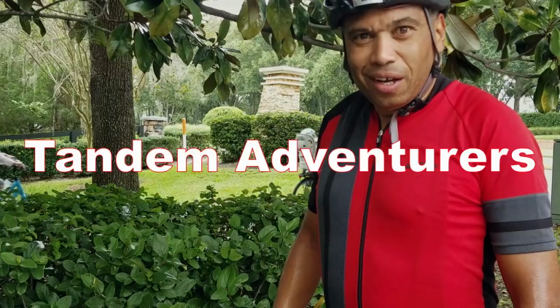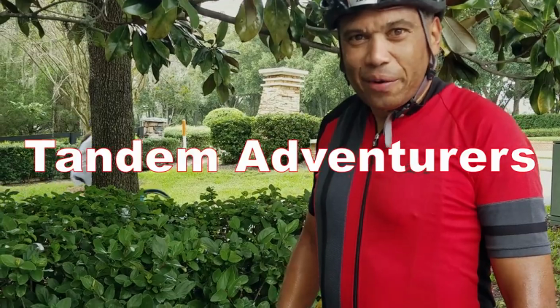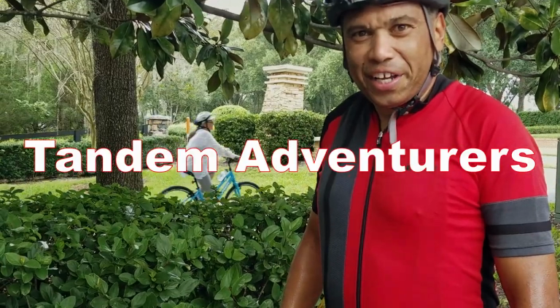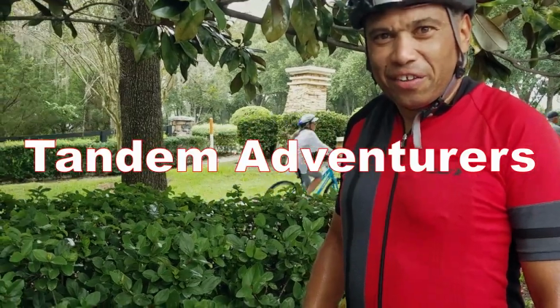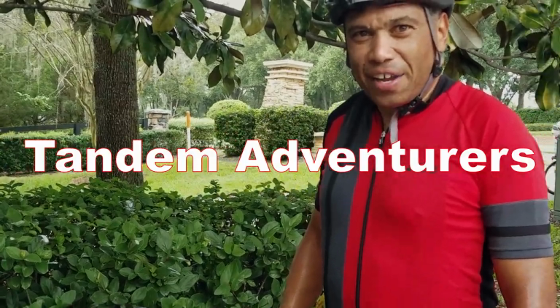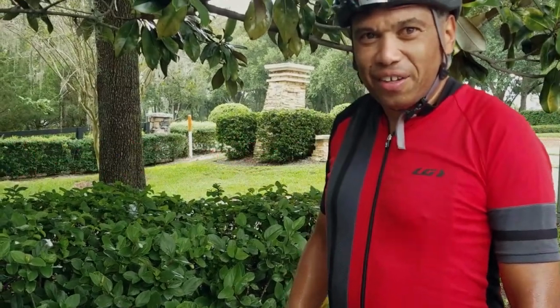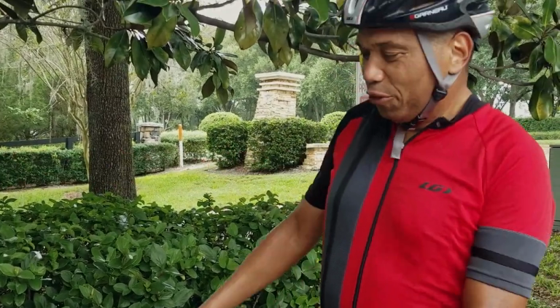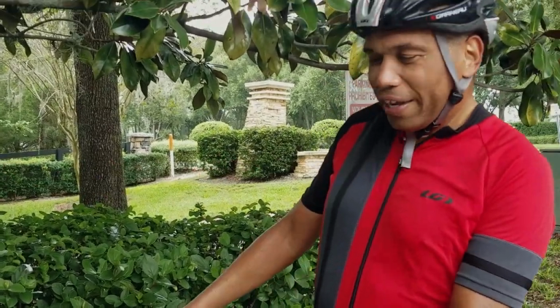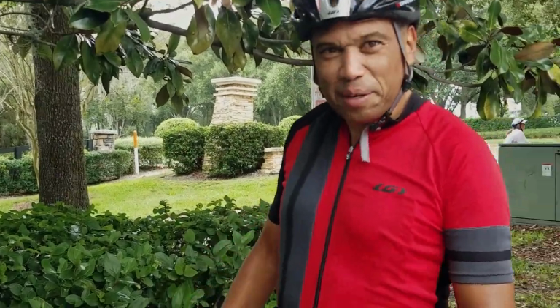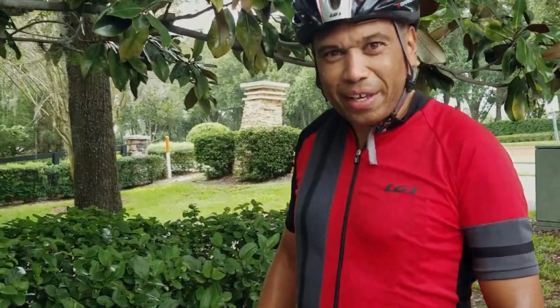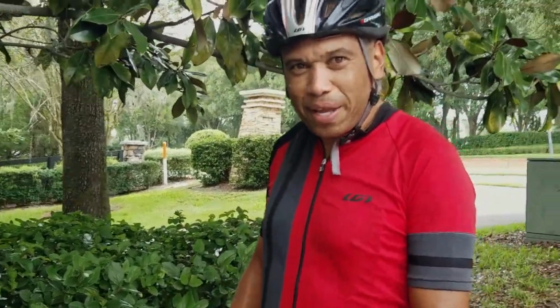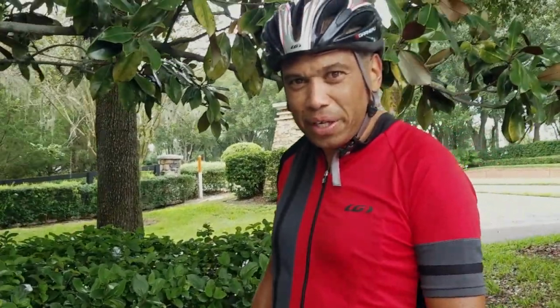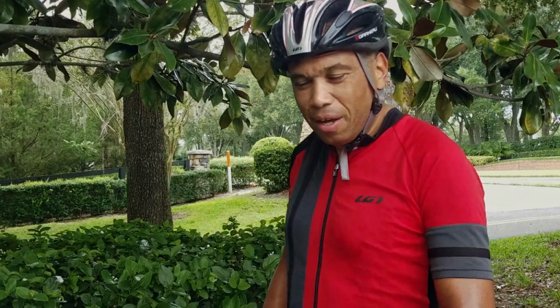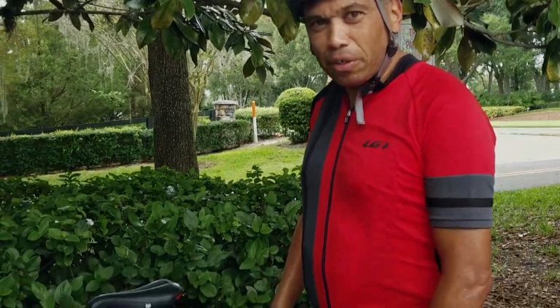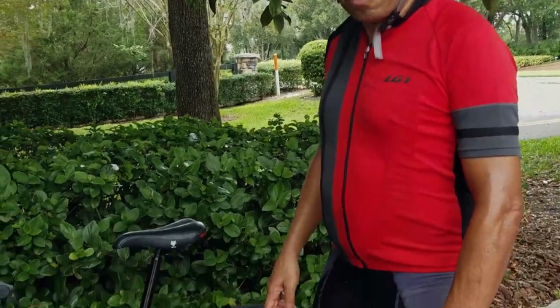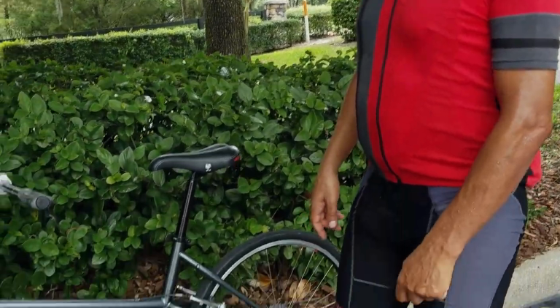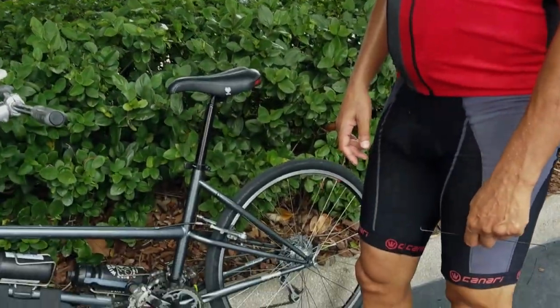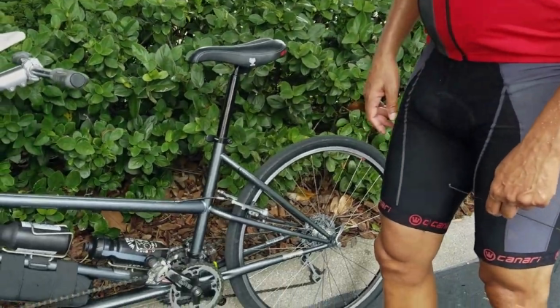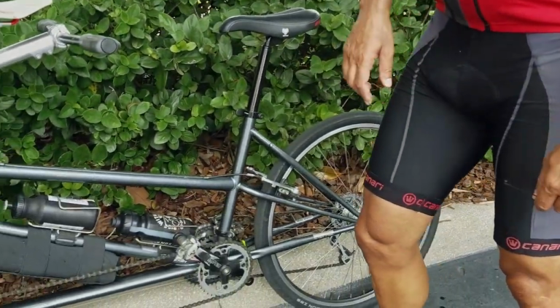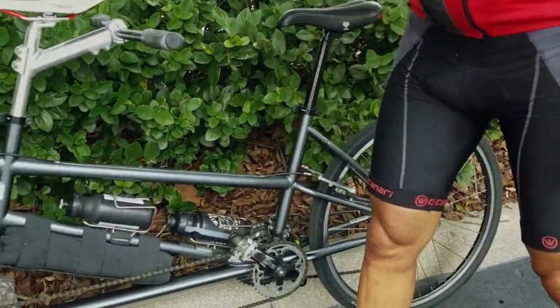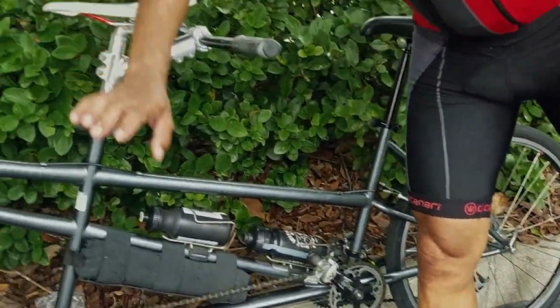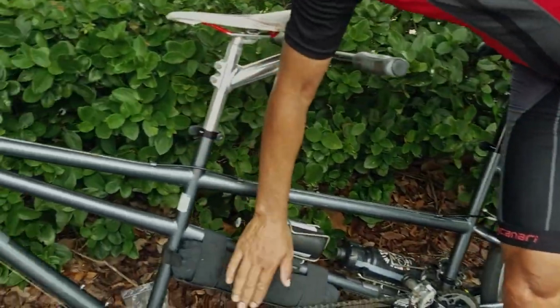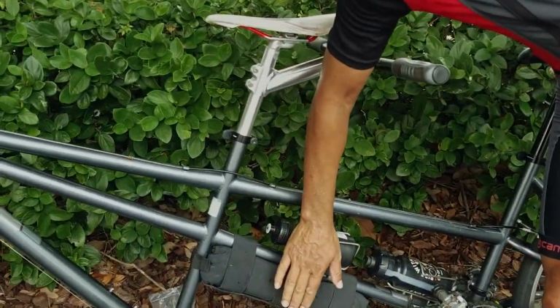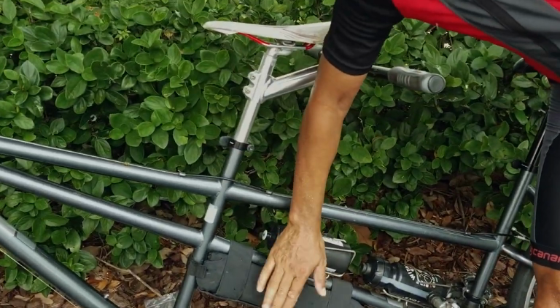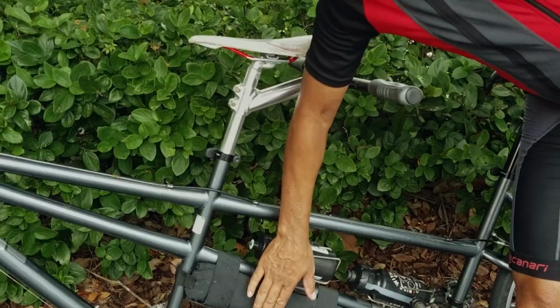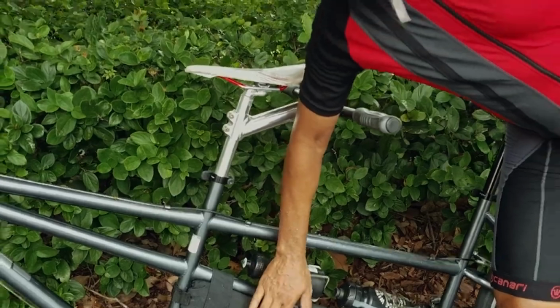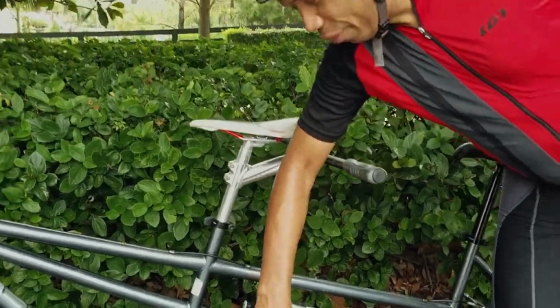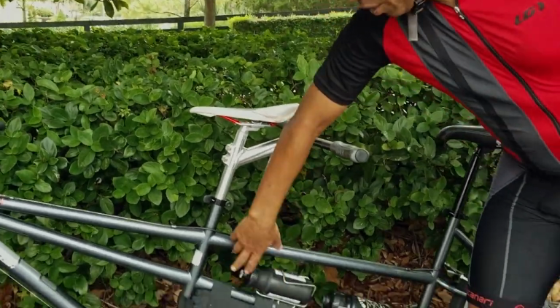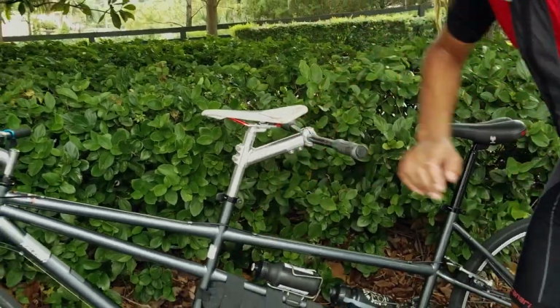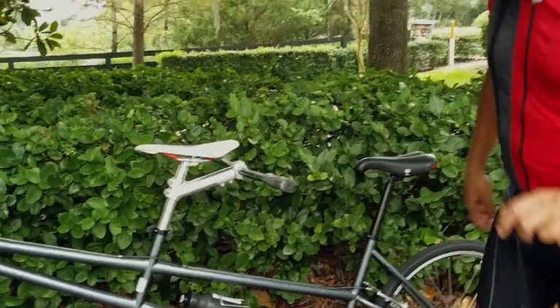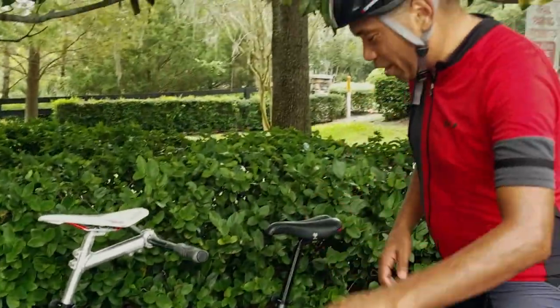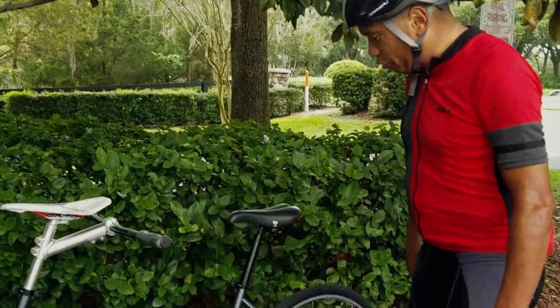We're out here on another ride on the Doof Wagon Tandem Bike, and we broke a spoke on the rear wheel. I carry spare parts and tools in this bag thanks to Stashers — thank you, Stashers, for that.